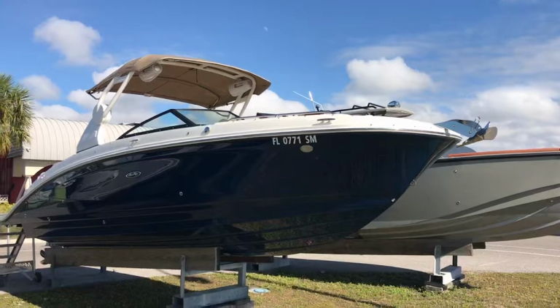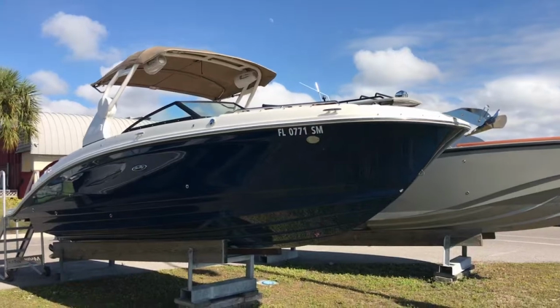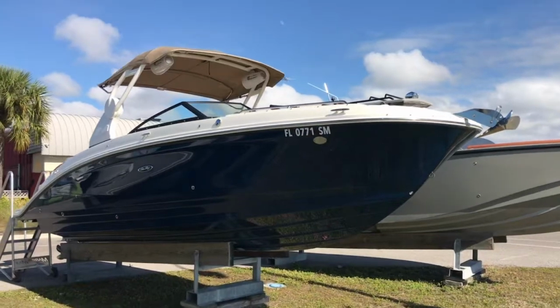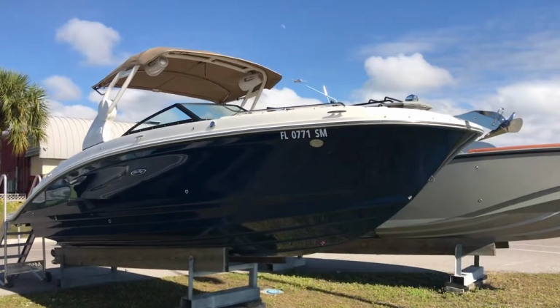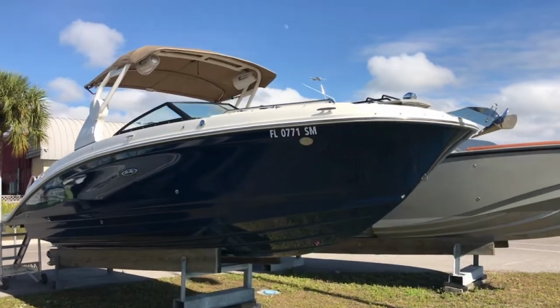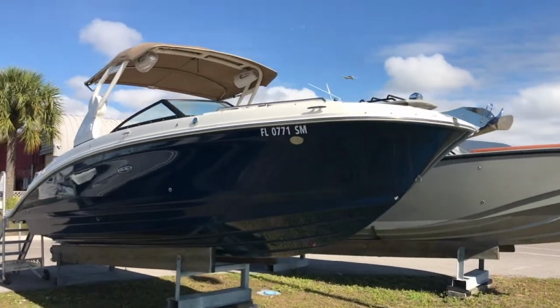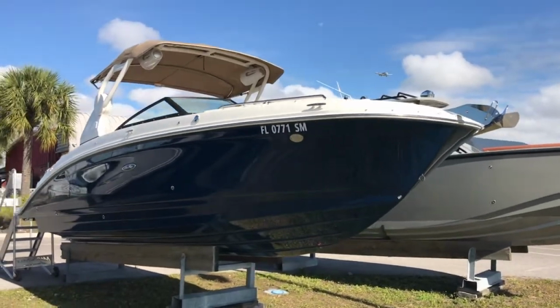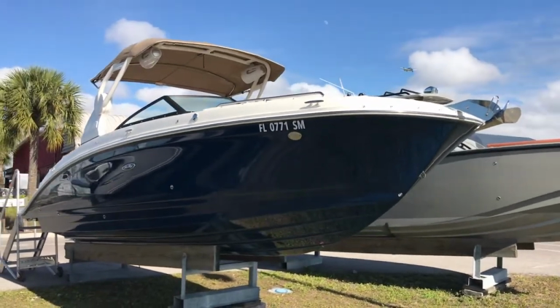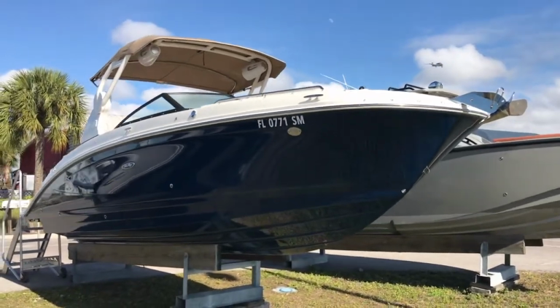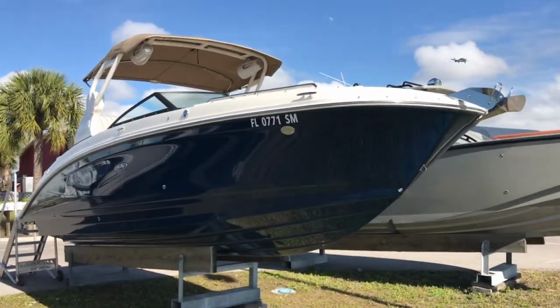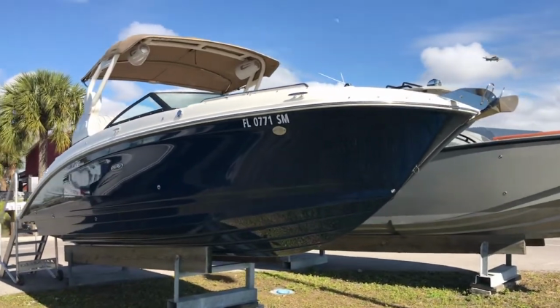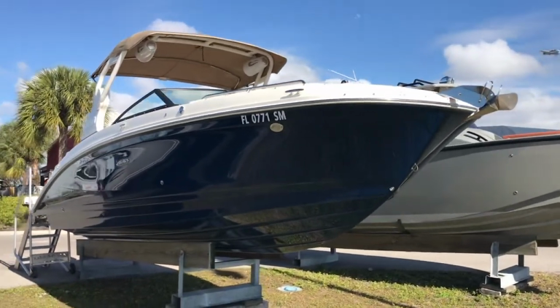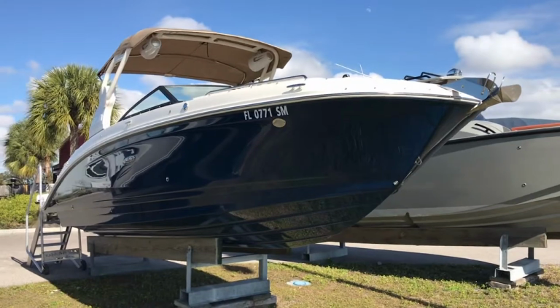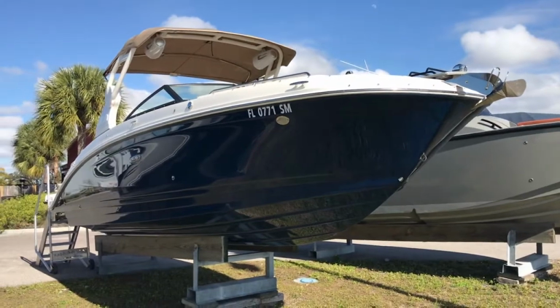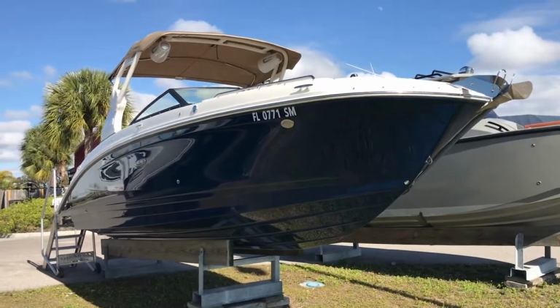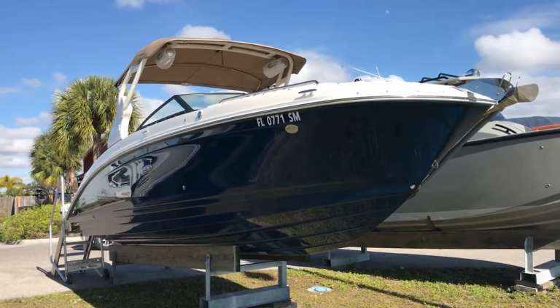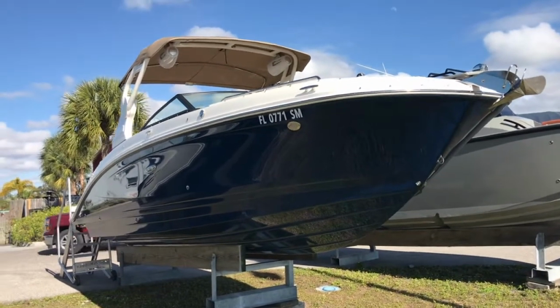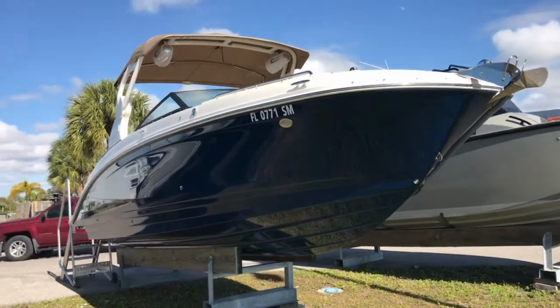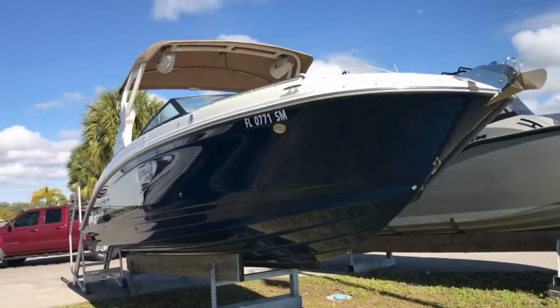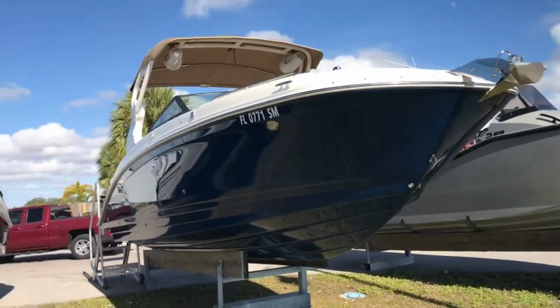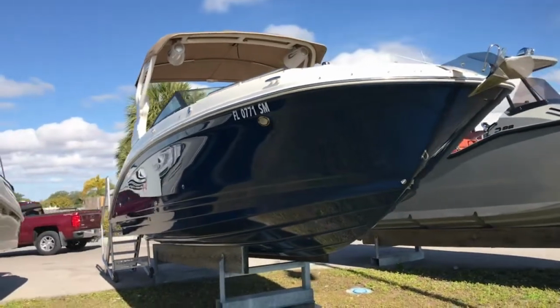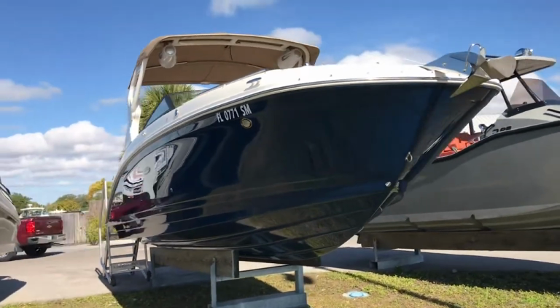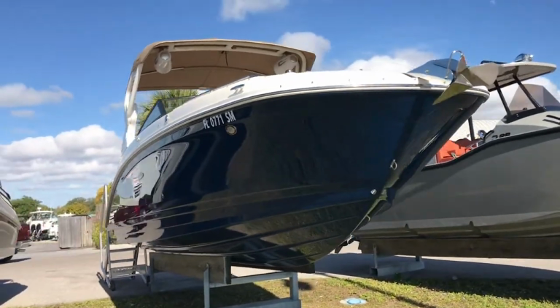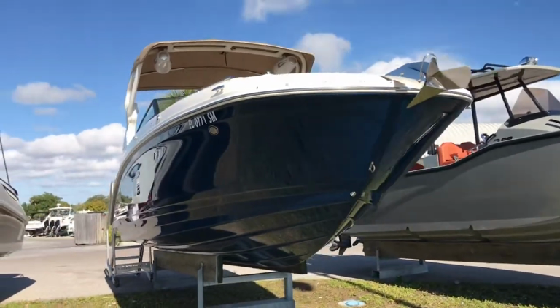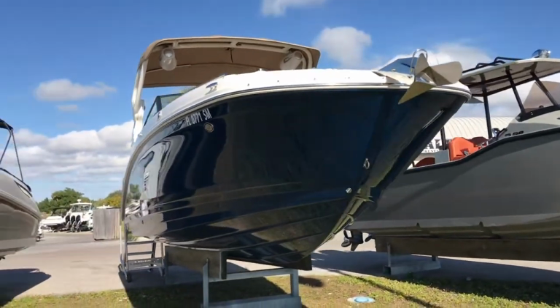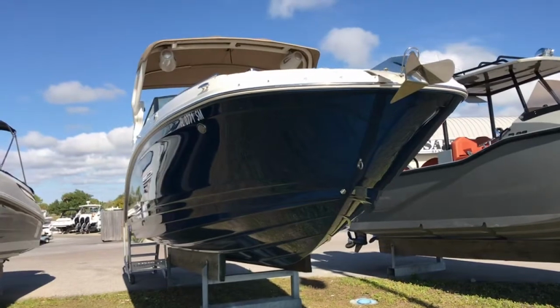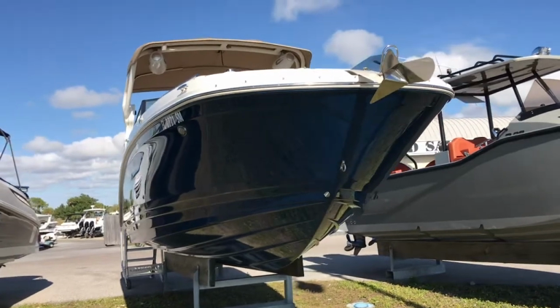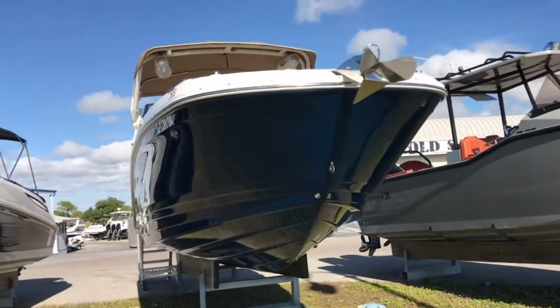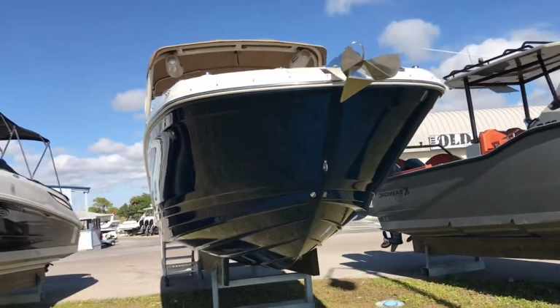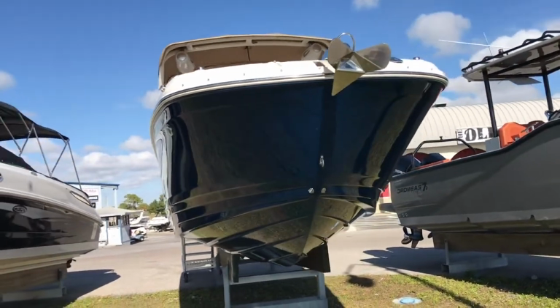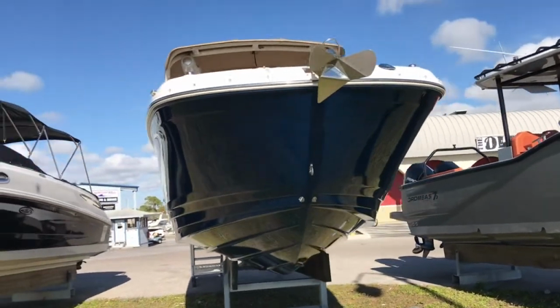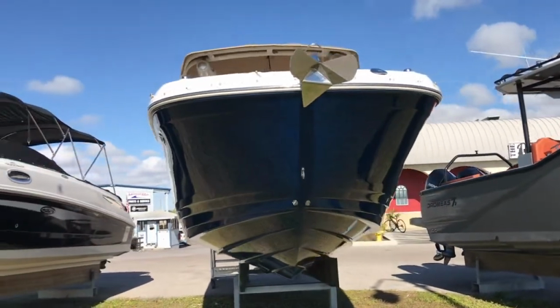Hi, this is Captain Tim Blanchard here with a new brokerage listing at Marine Max, Venice, Florida. This is a 2019 Sea Ray 270 Sun Deck that's fresh on the market.